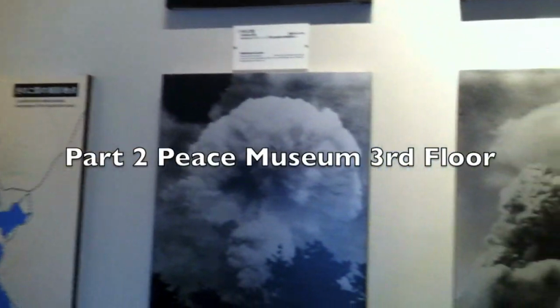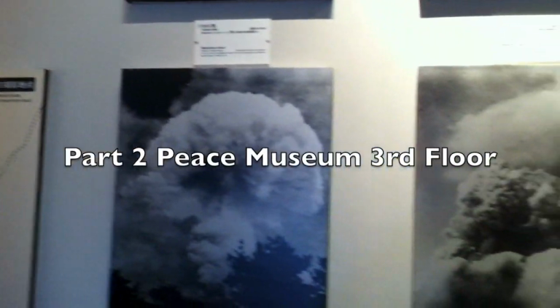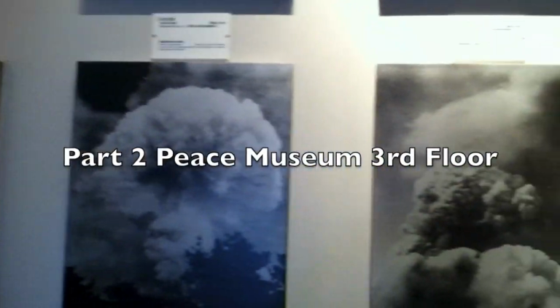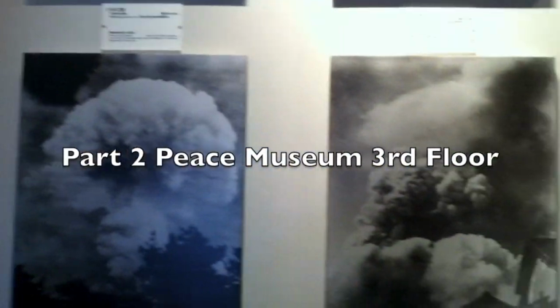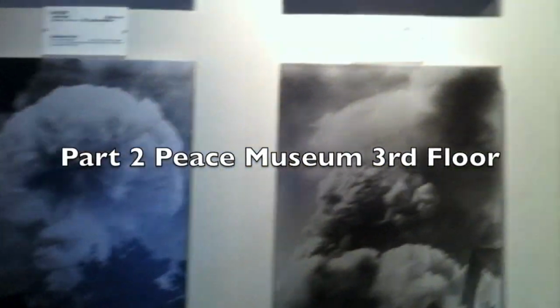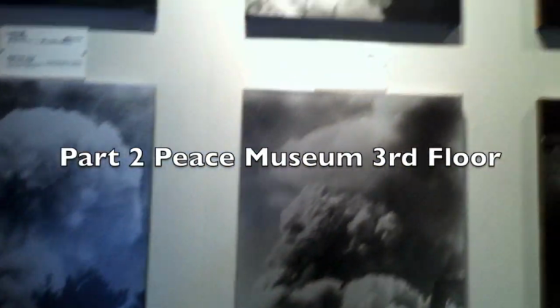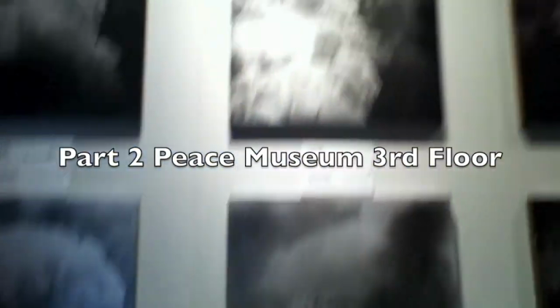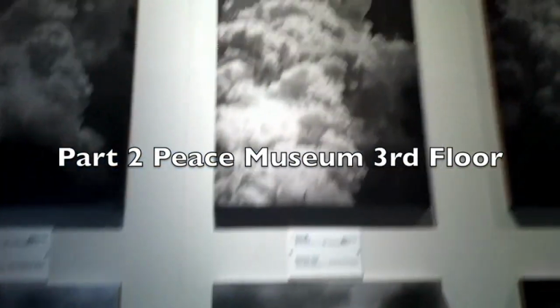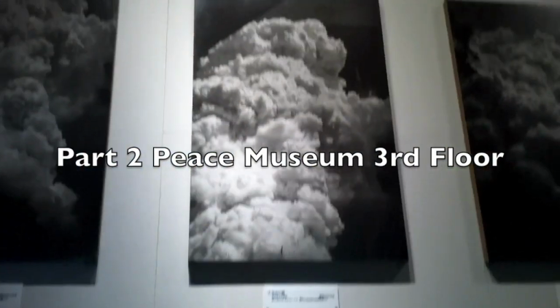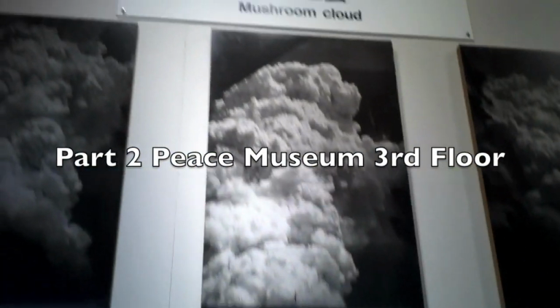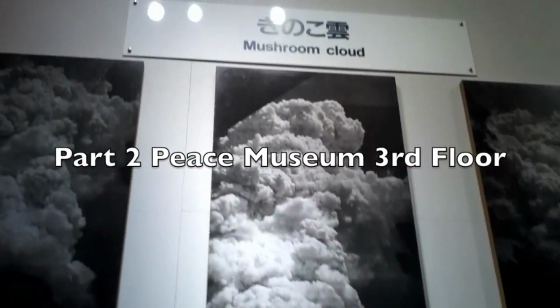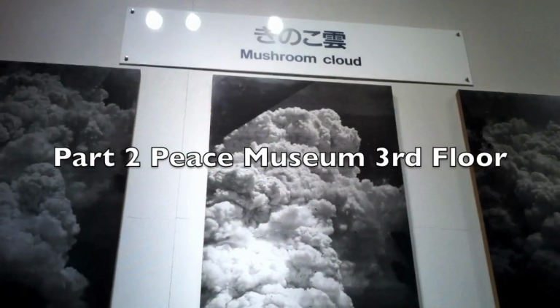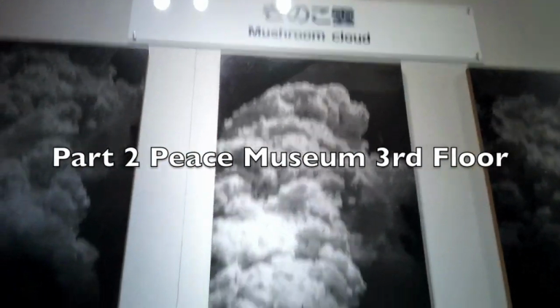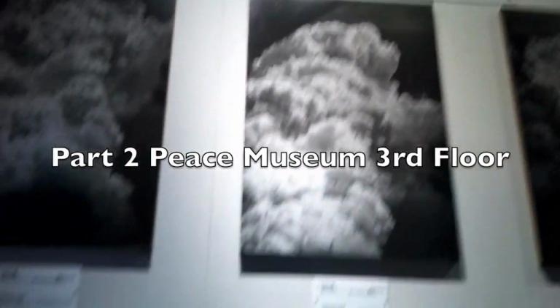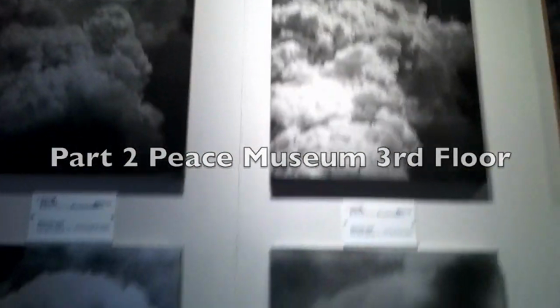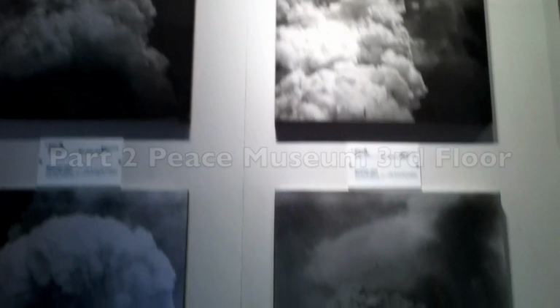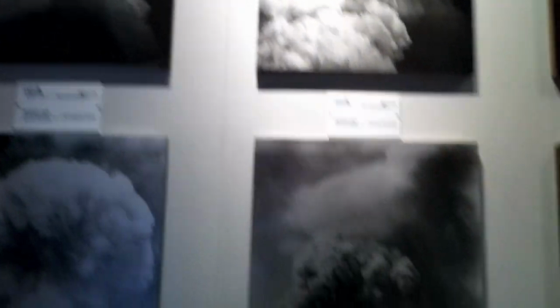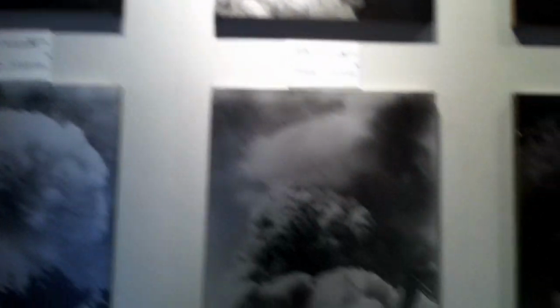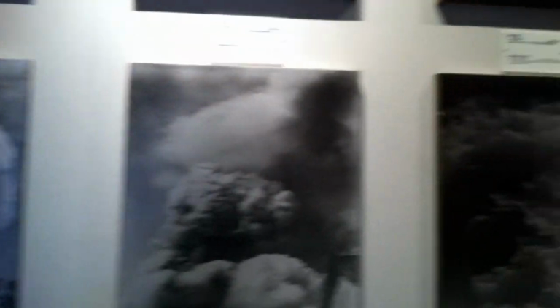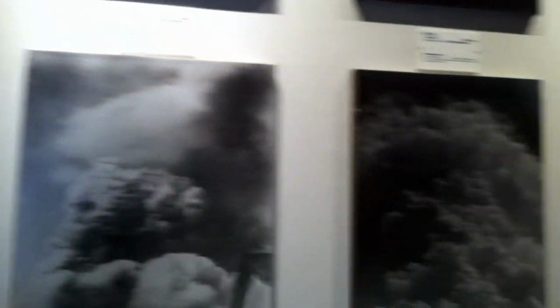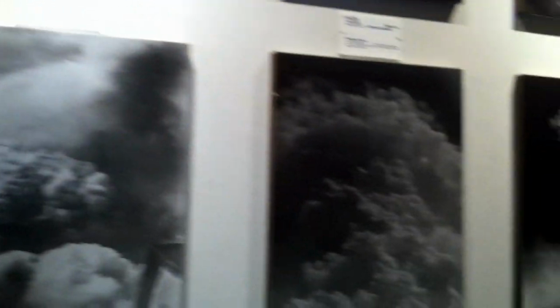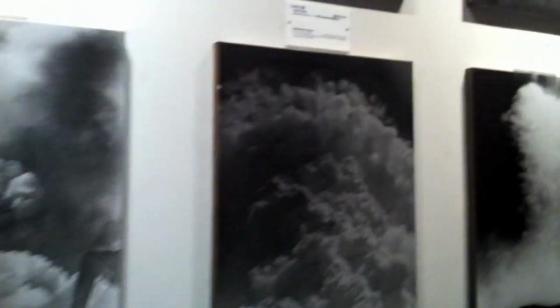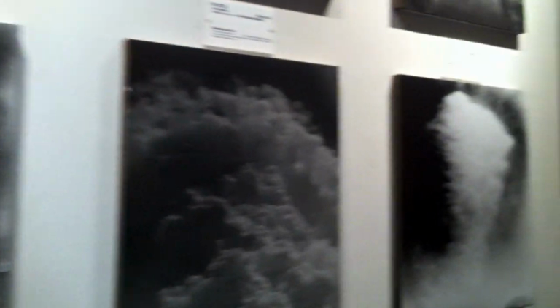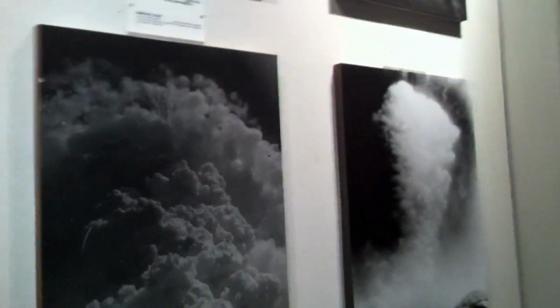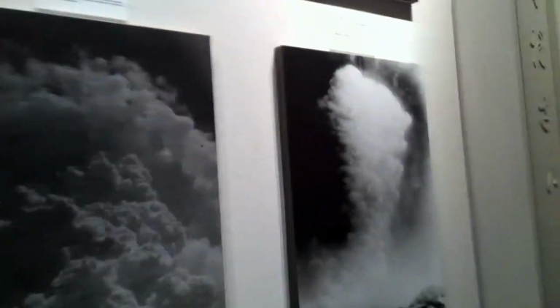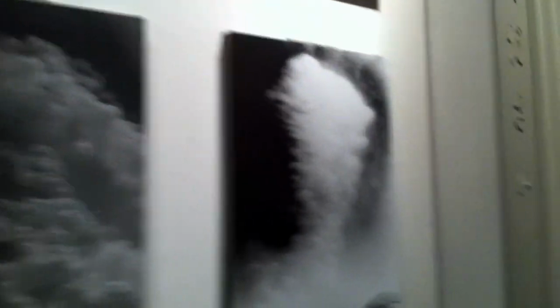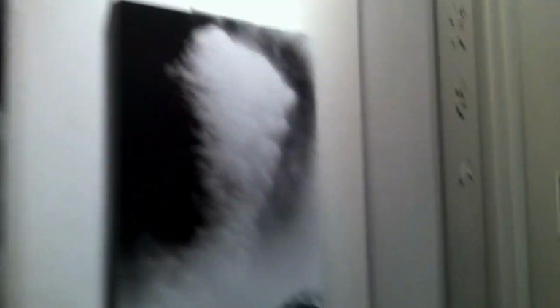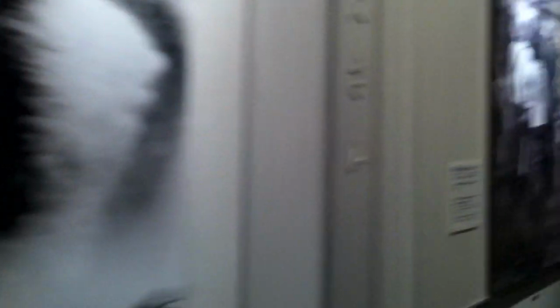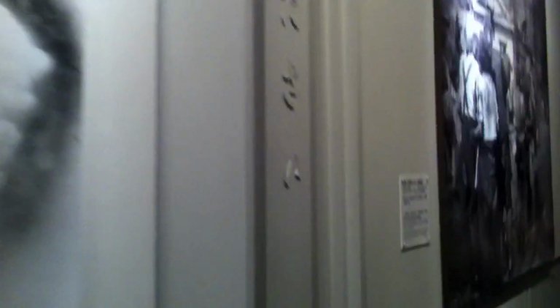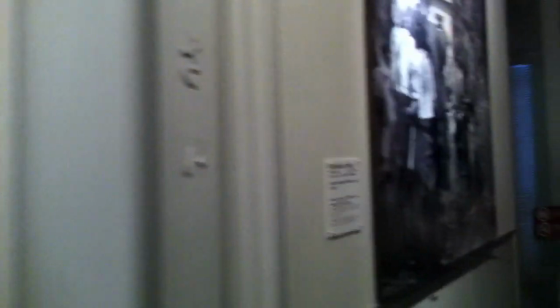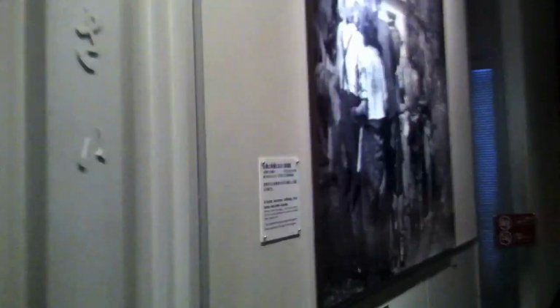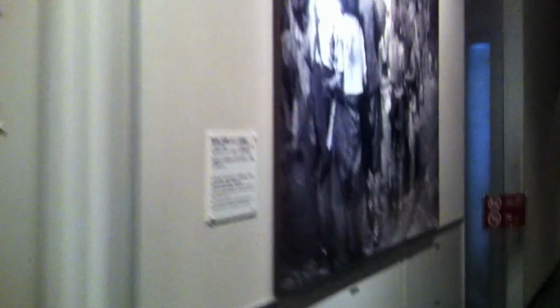All right, so this is another section. This is the mushroom cloud — pictures of the mushroom cloud, just with a little bit of exclamation and stuff.